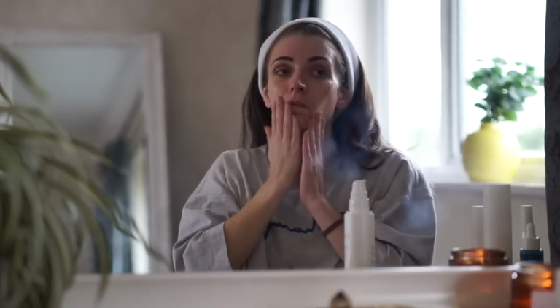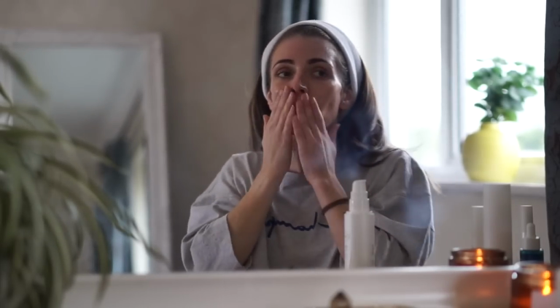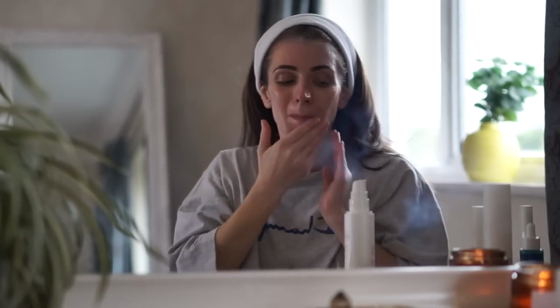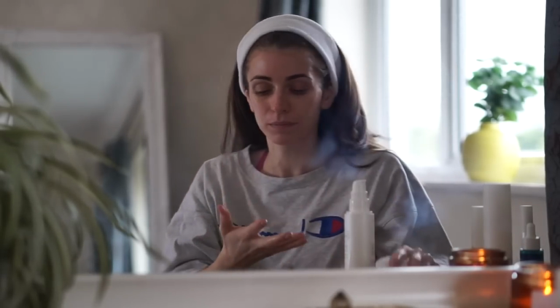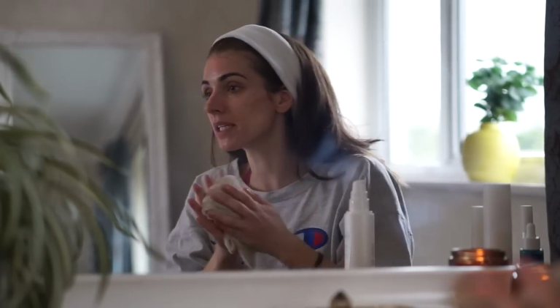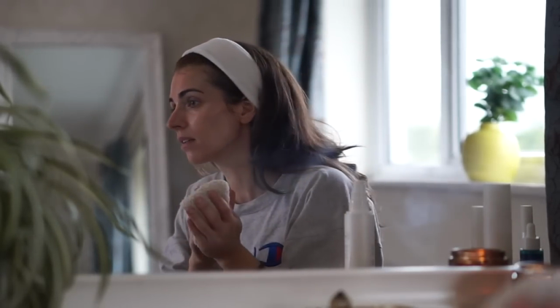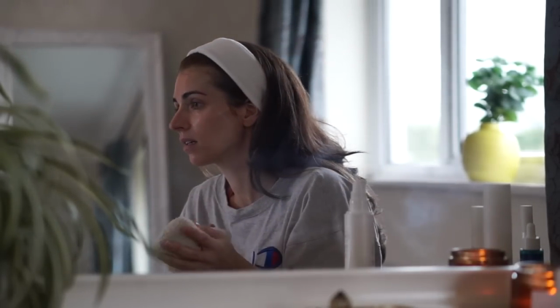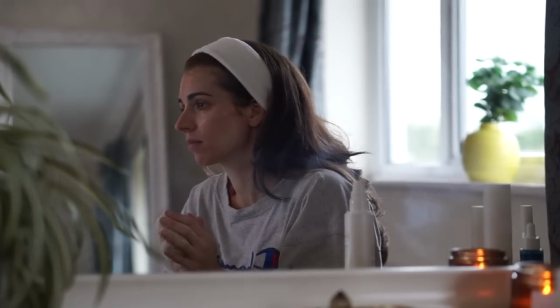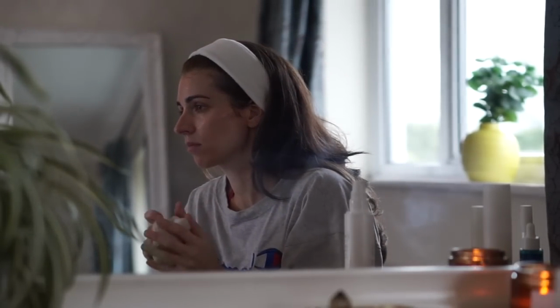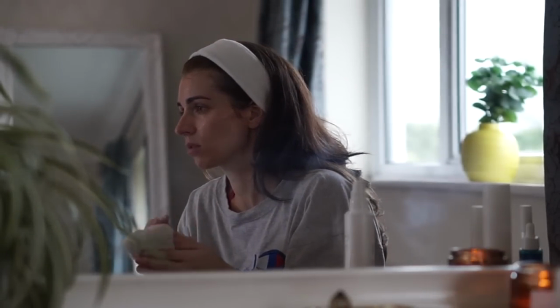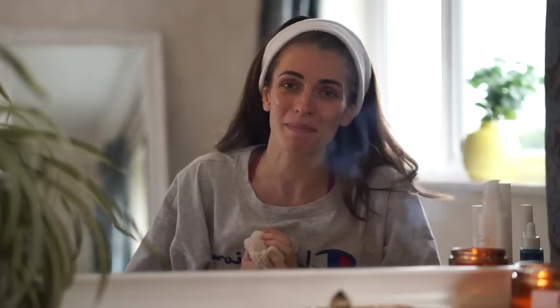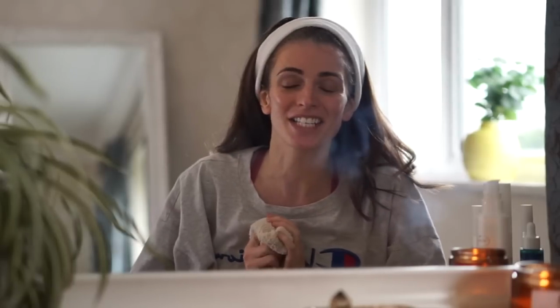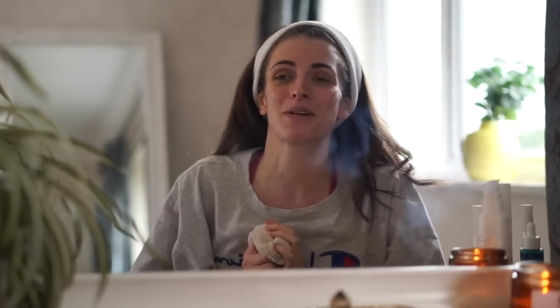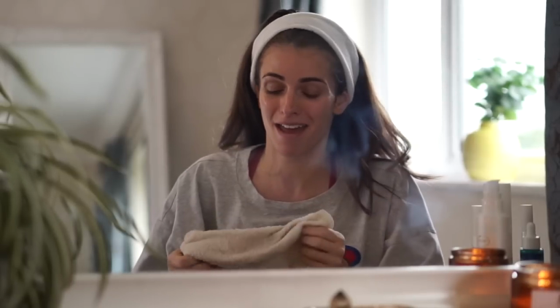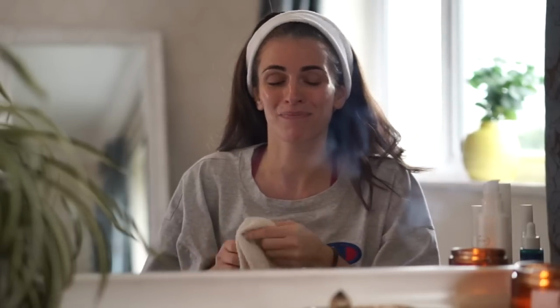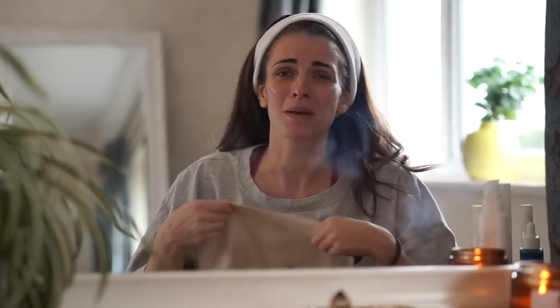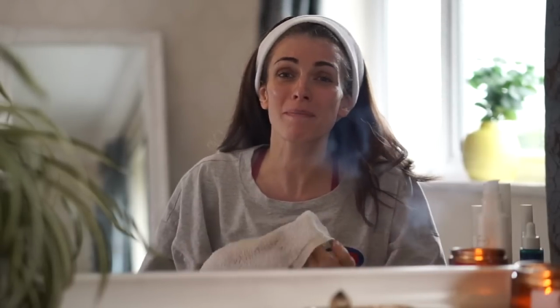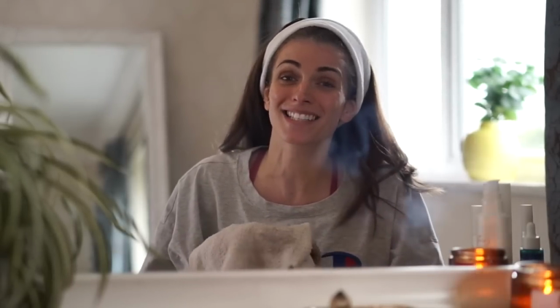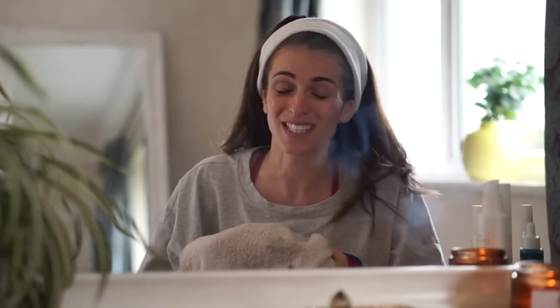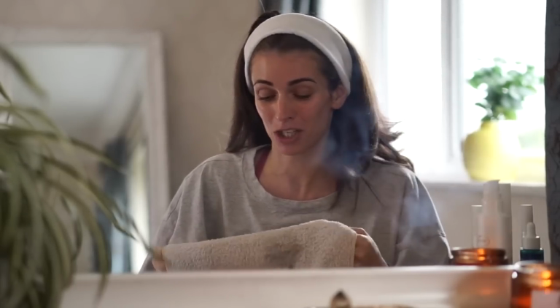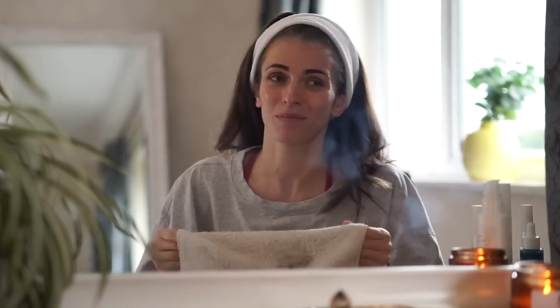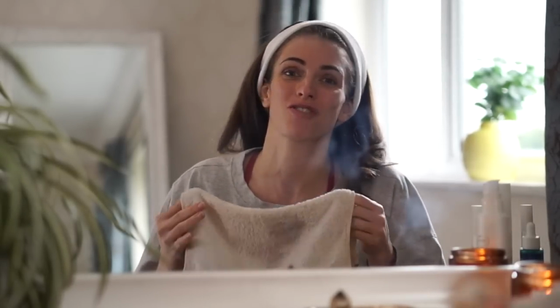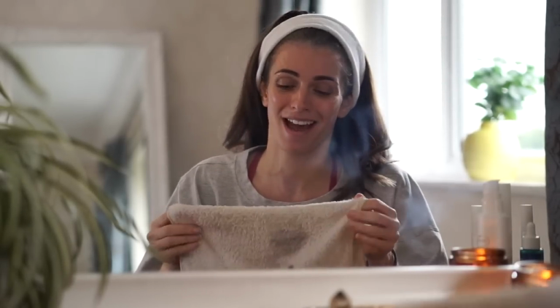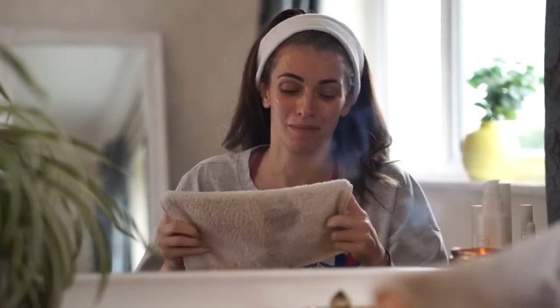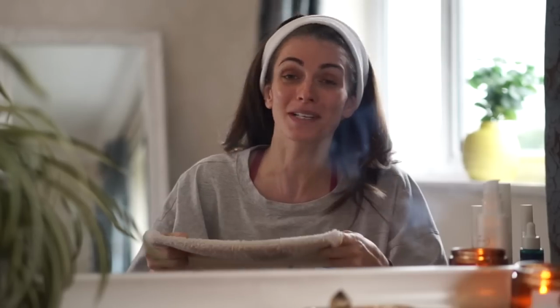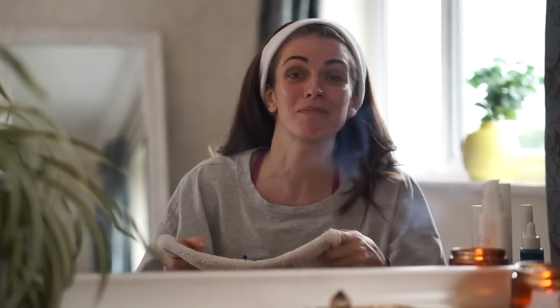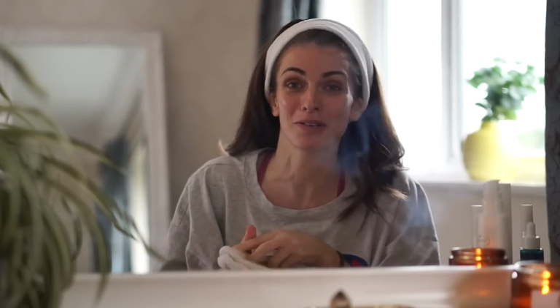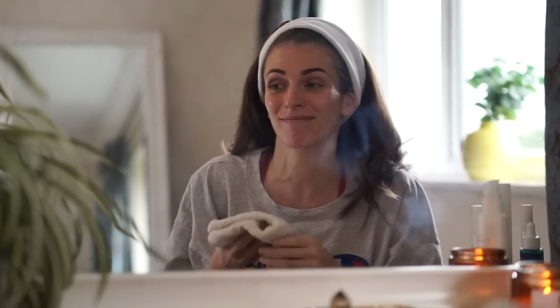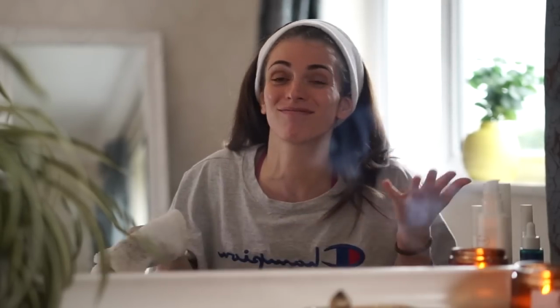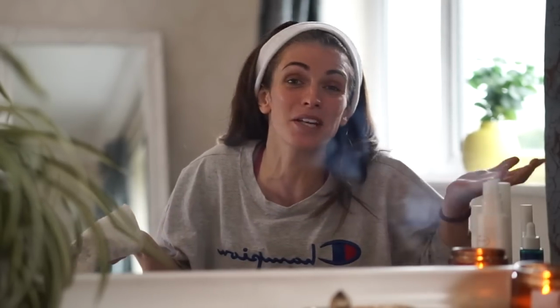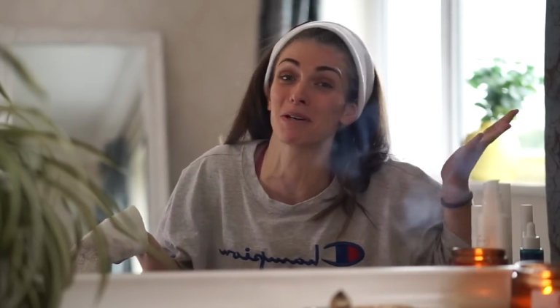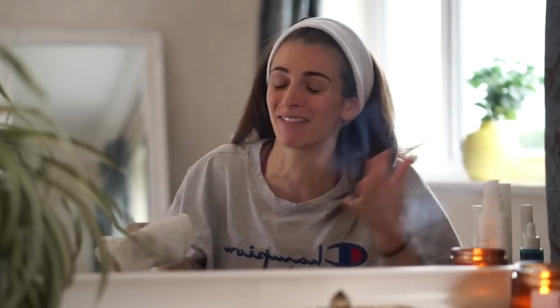Sorry about that — I just had to deal with a potty training situation. Number ones are fine but number twos don't go in the potty apparently!